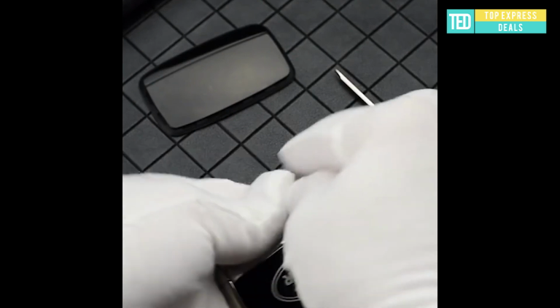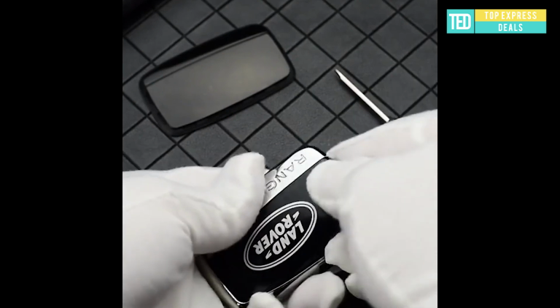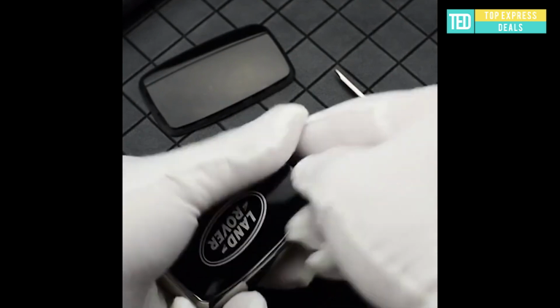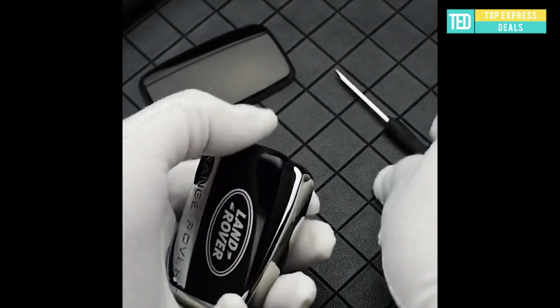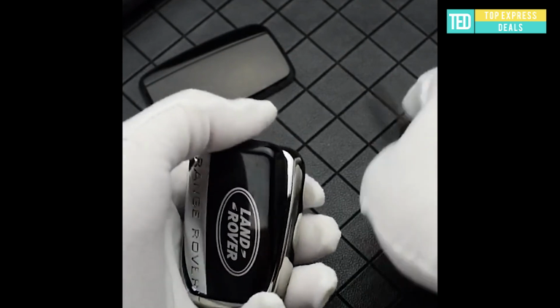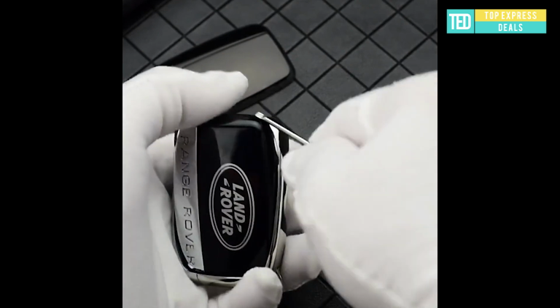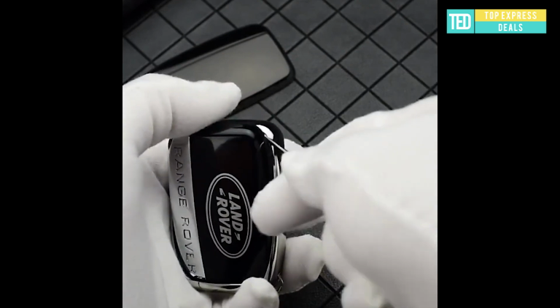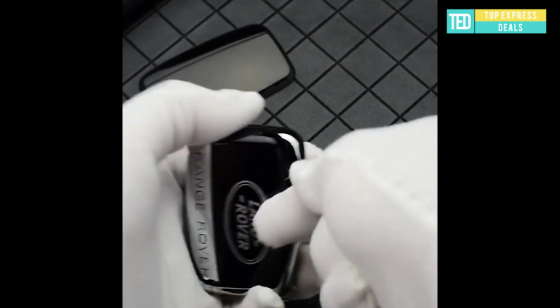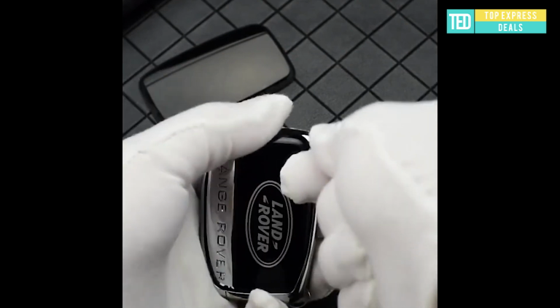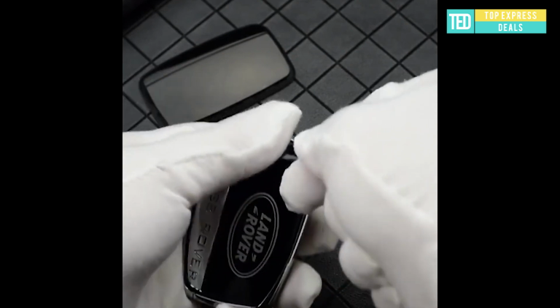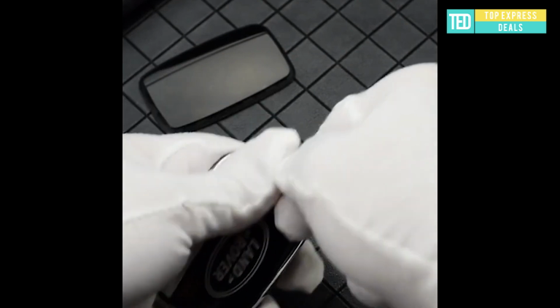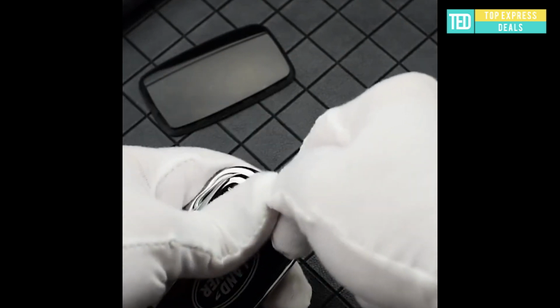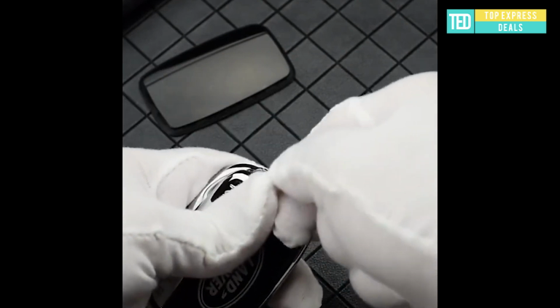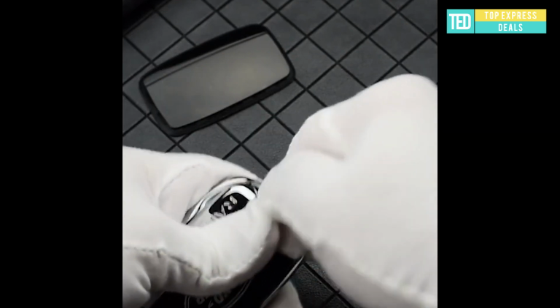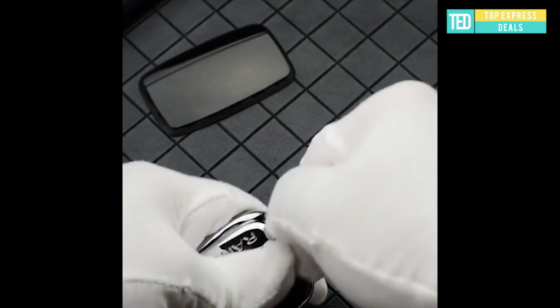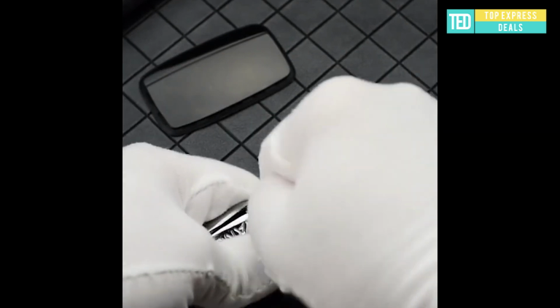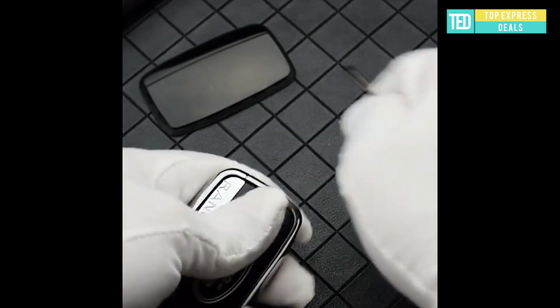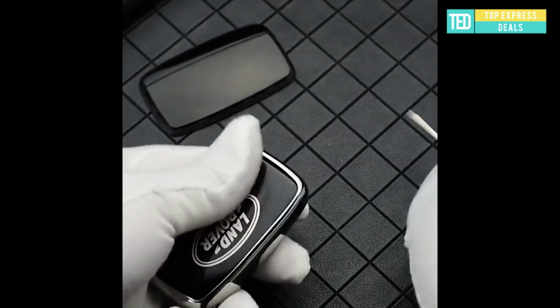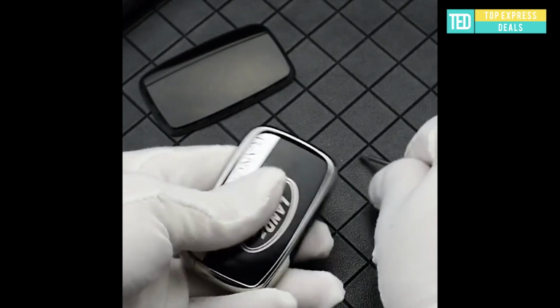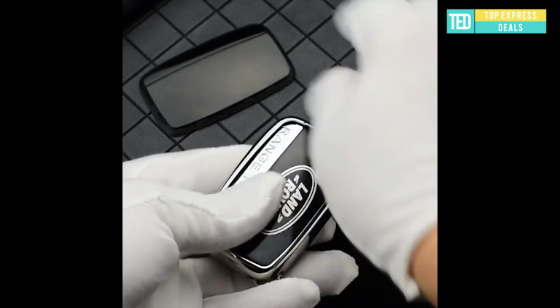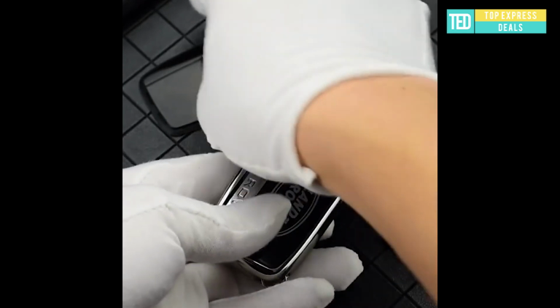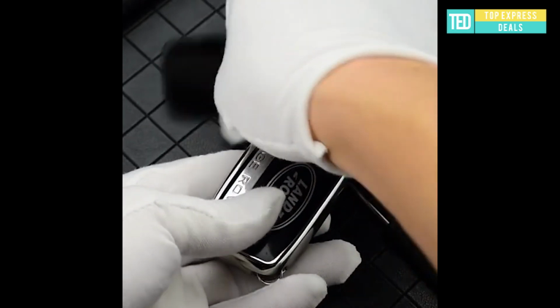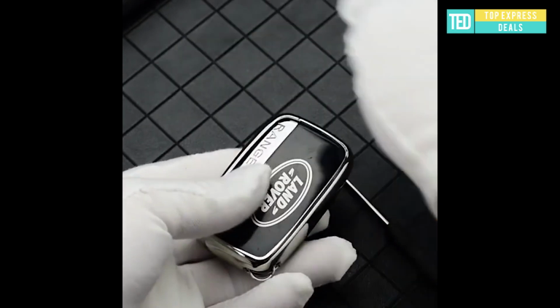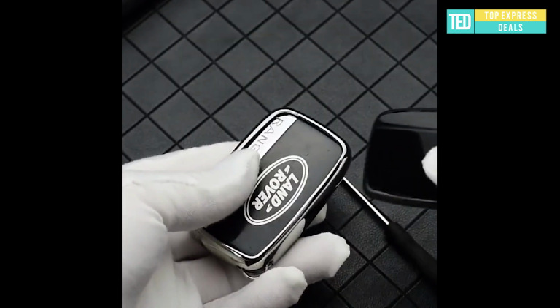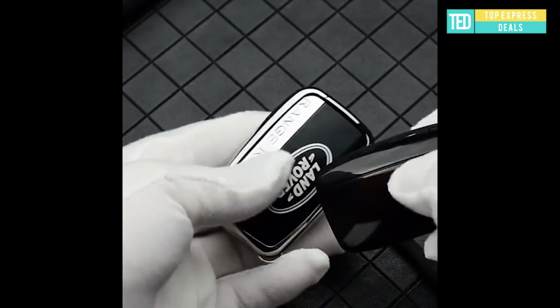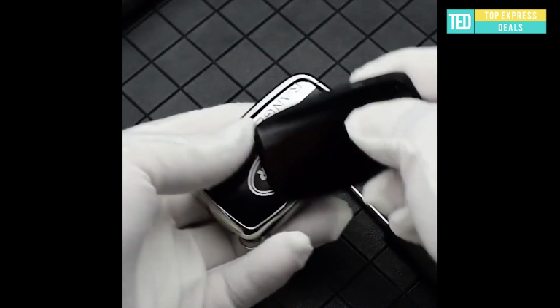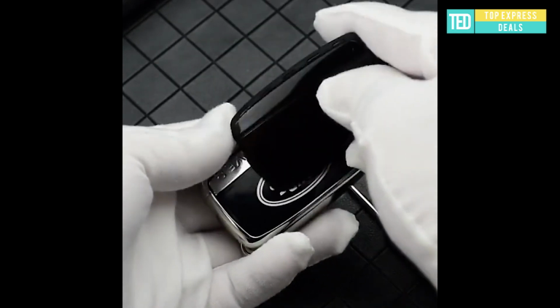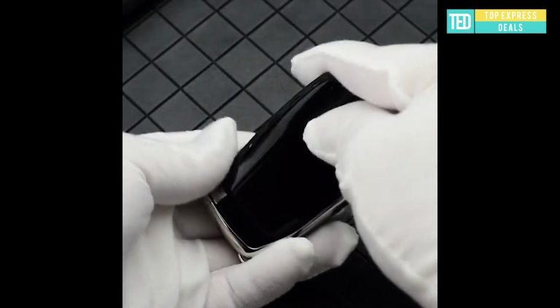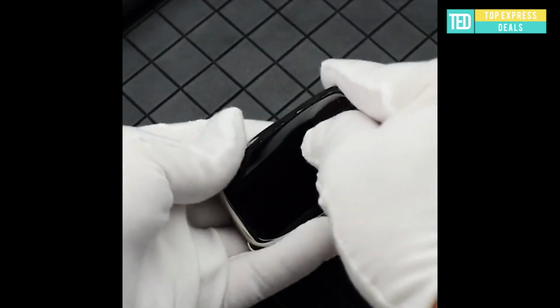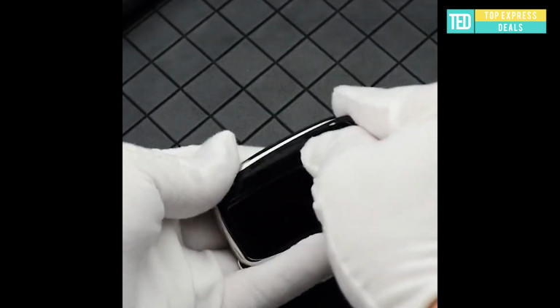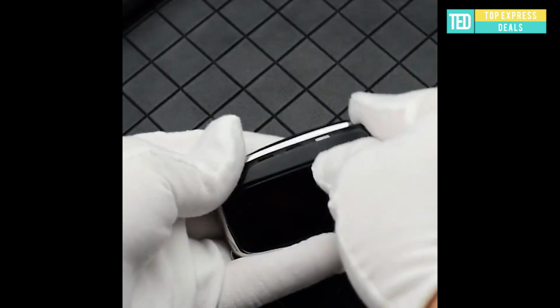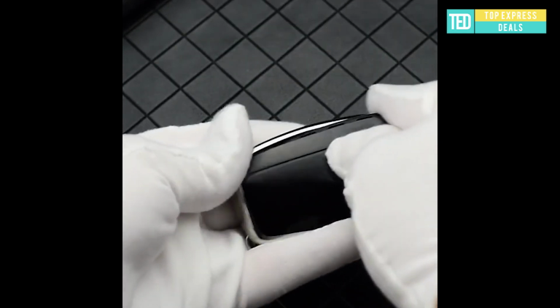Key cover for Land Rover. Soft TPU car remote key case cover for Land Rover. You can choose colors like silver, blue, pink, and red.